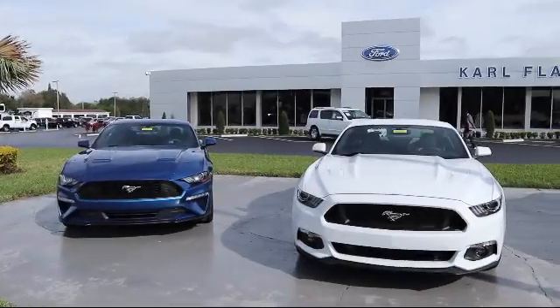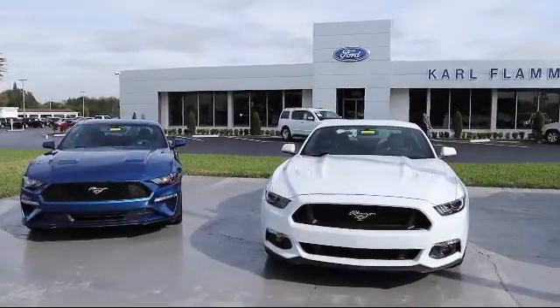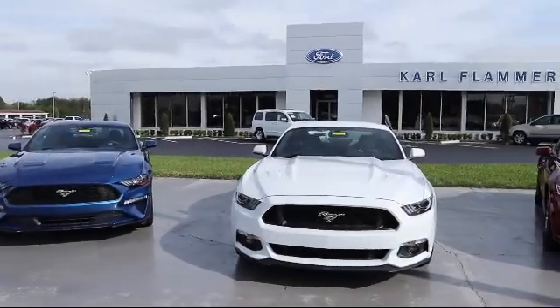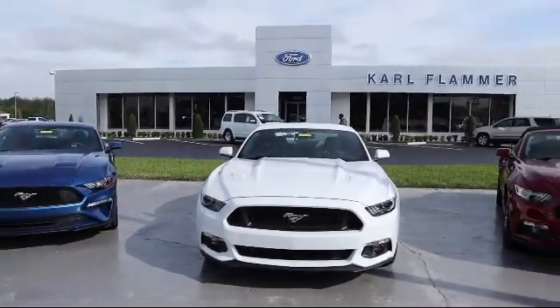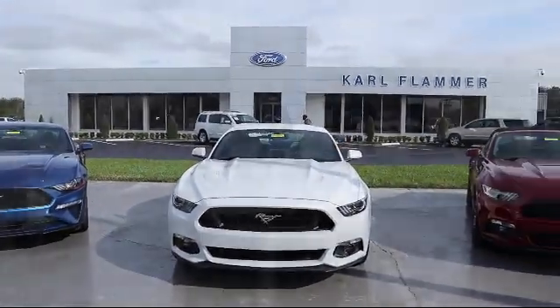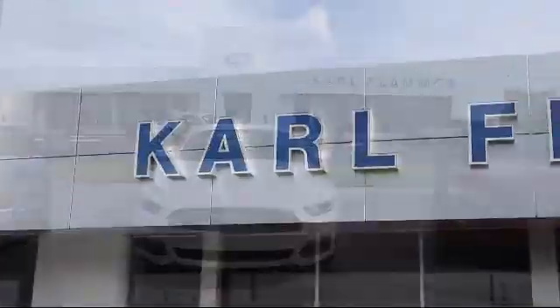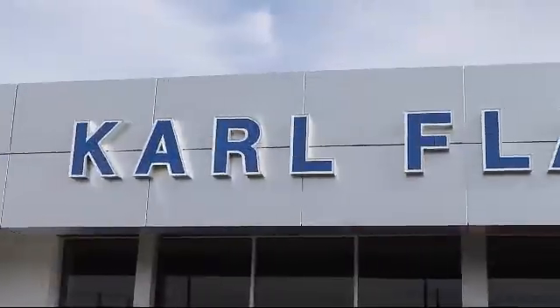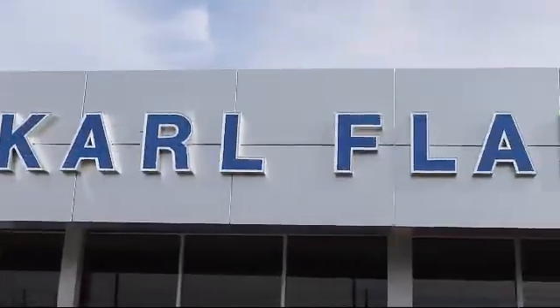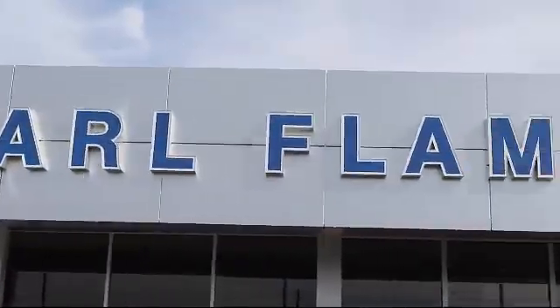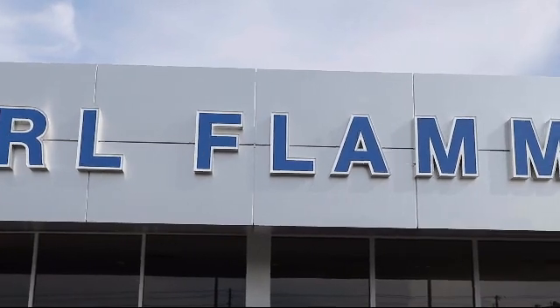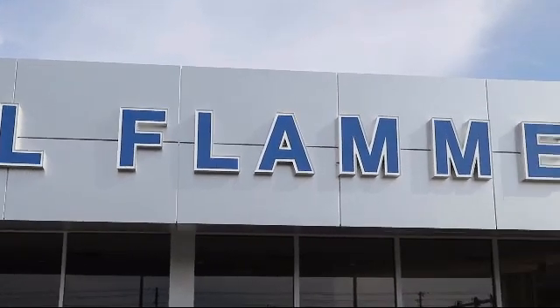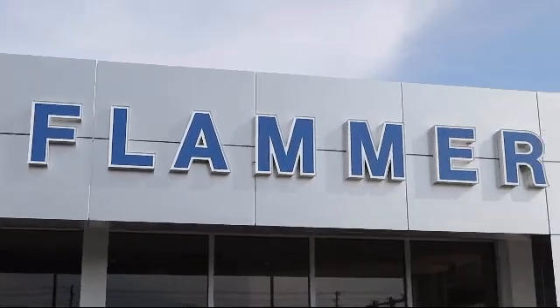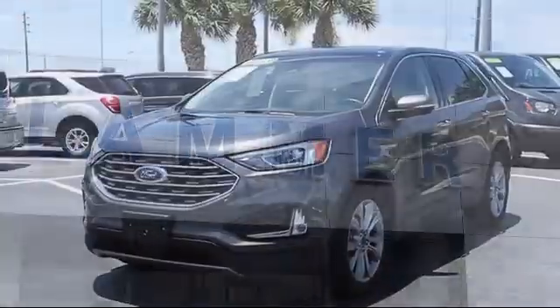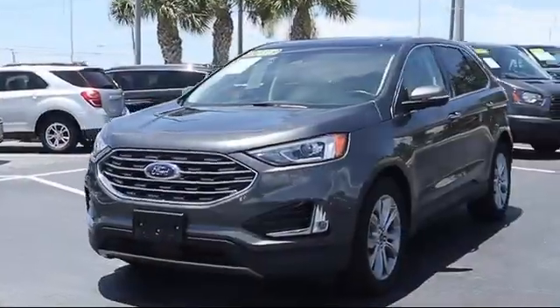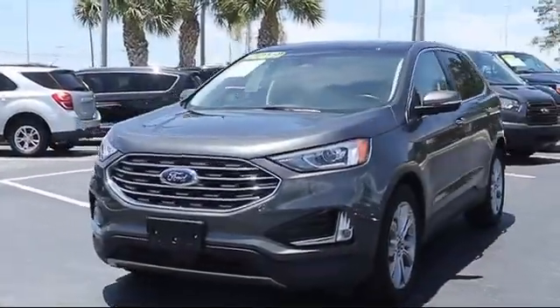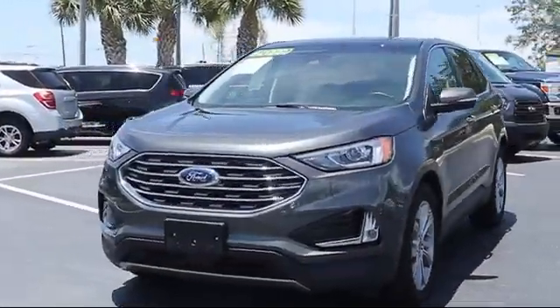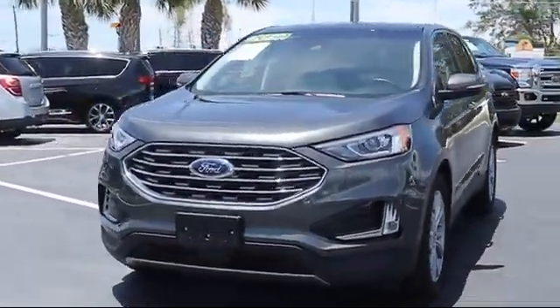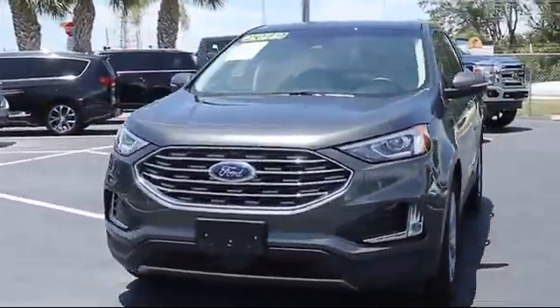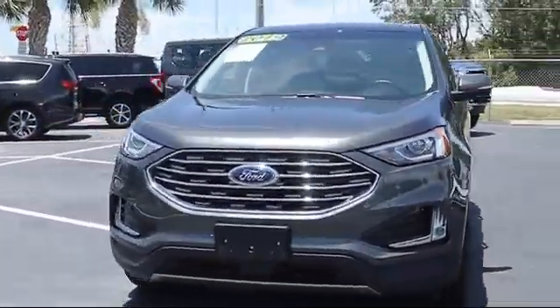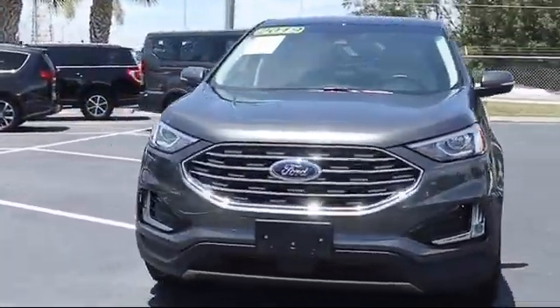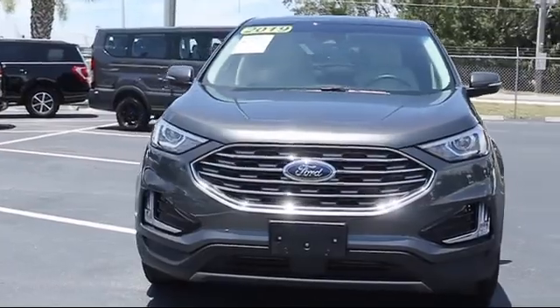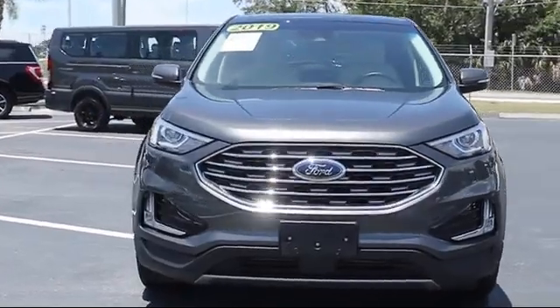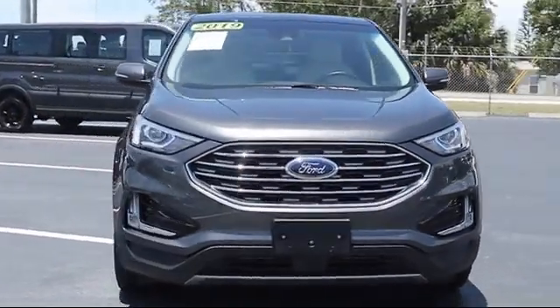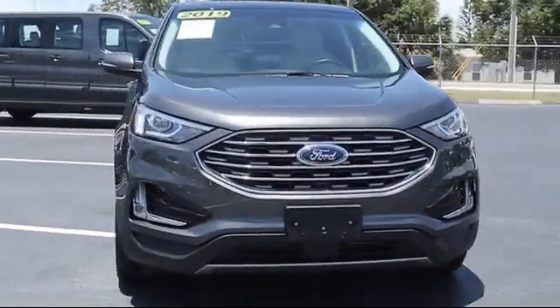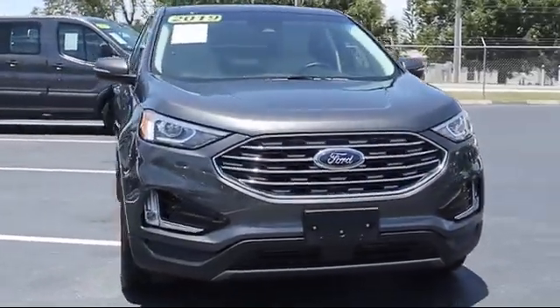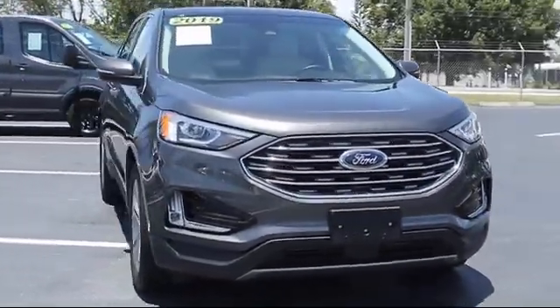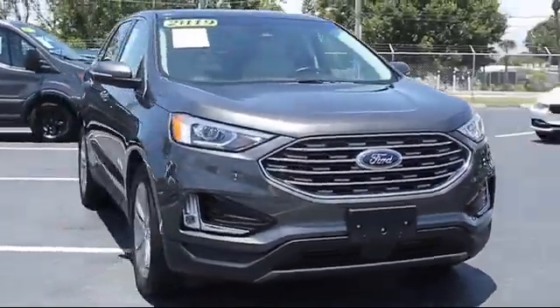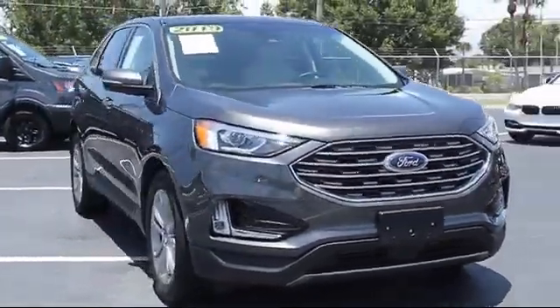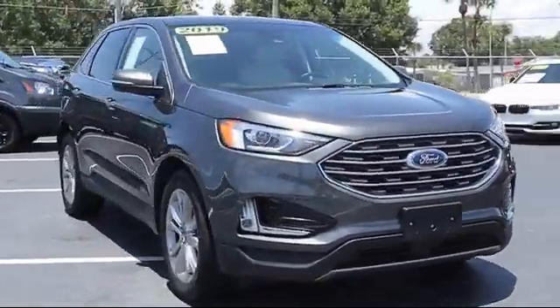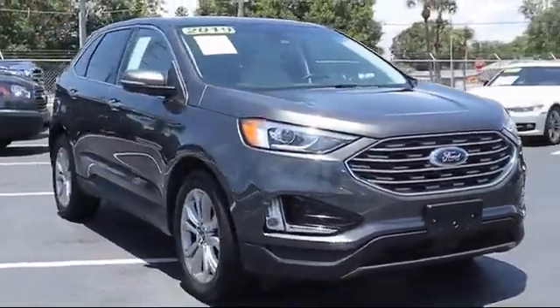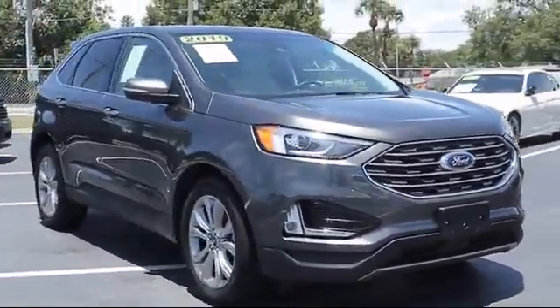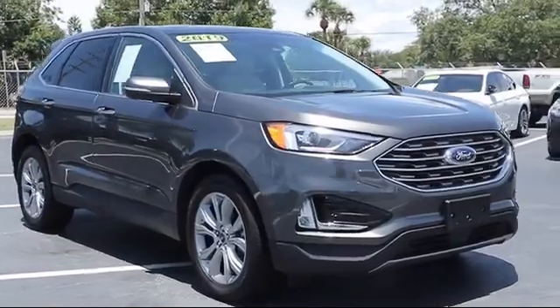Welcome to Carl Flammer Ford, and here's a look at another one of our vehicles from our great selection. It comes equipped with steering wheel controls, rain sensitive windshield wipers, keyless entry, adaptive cruise control with stop and go, and parking sensors.